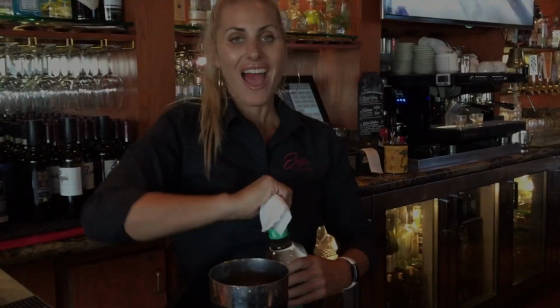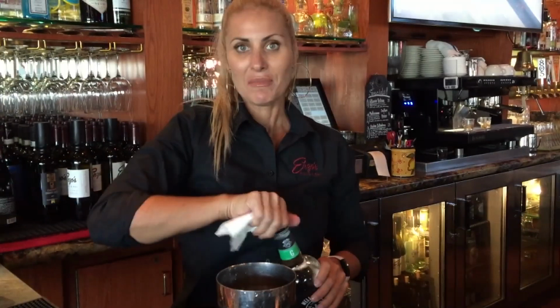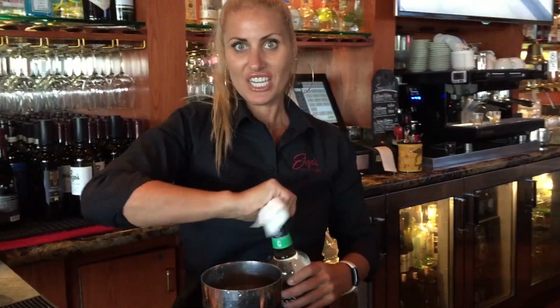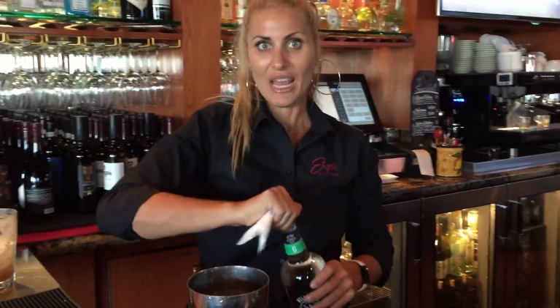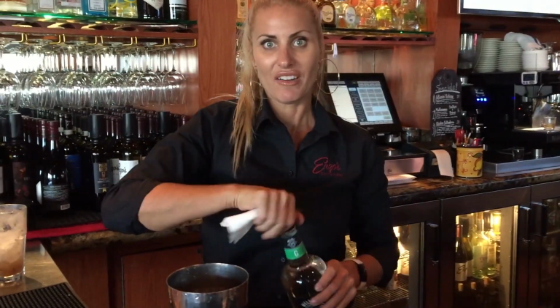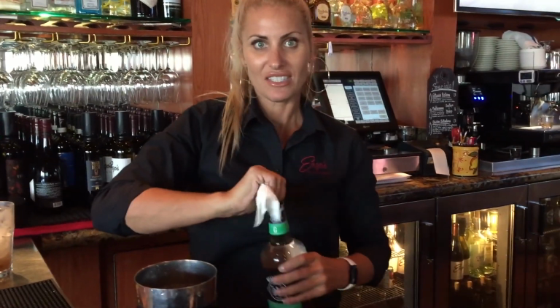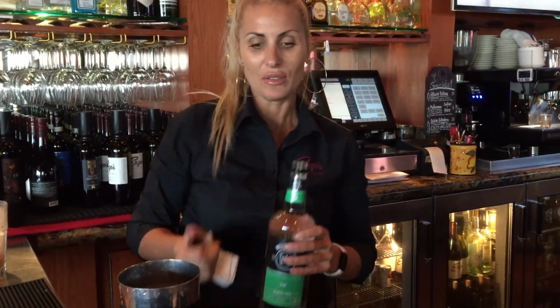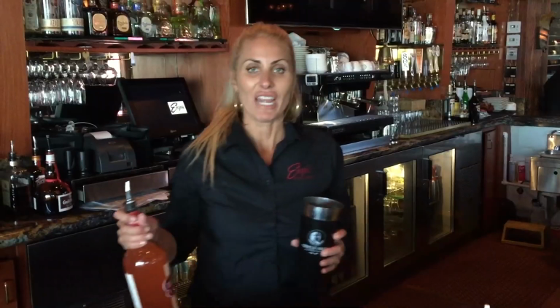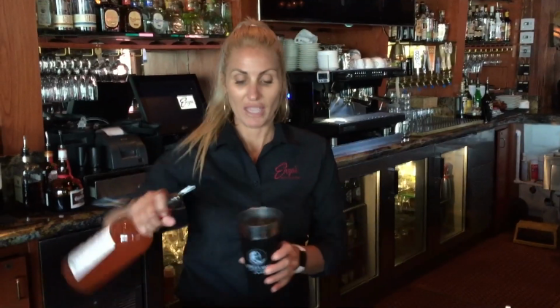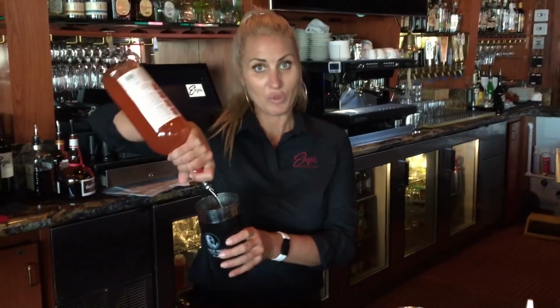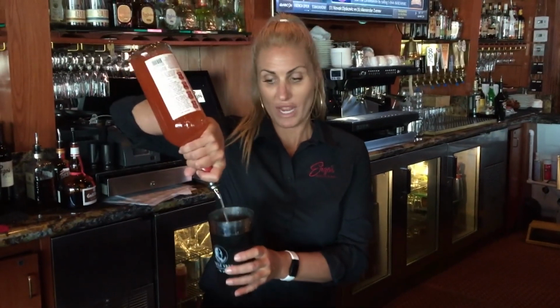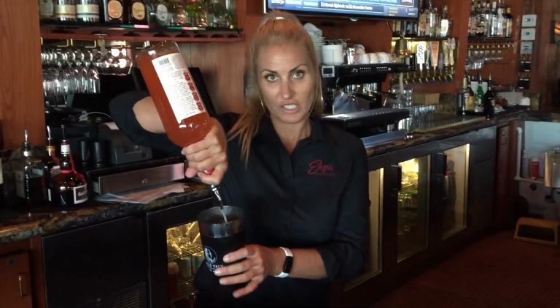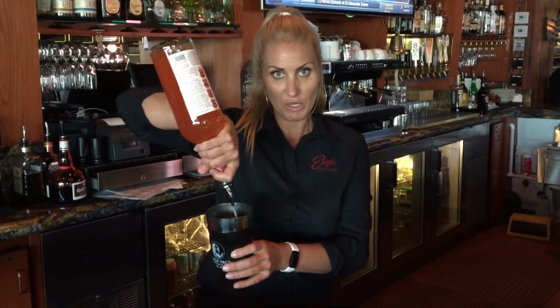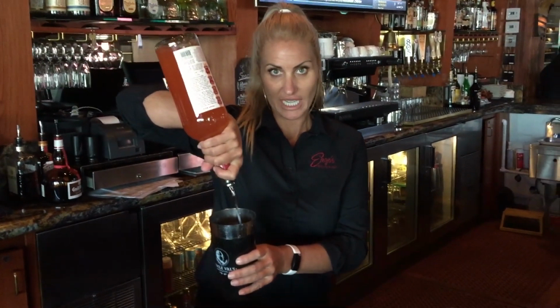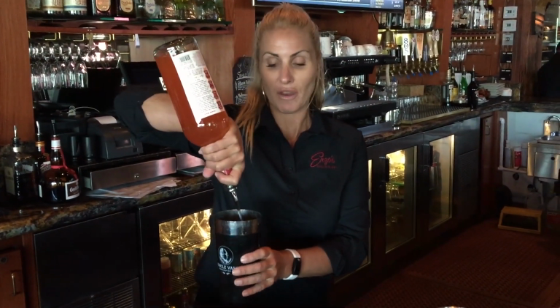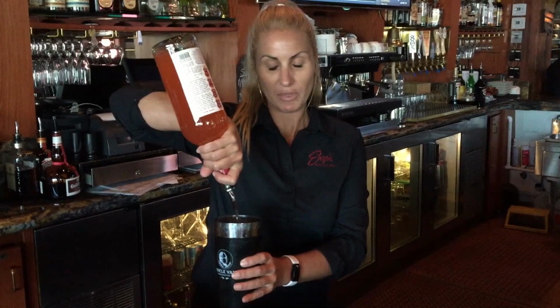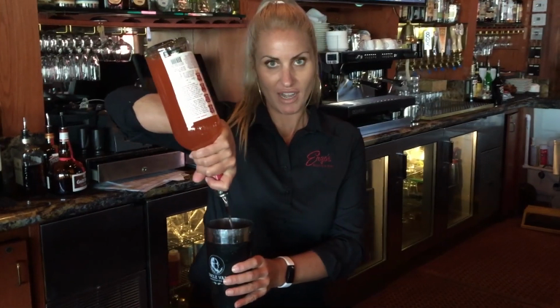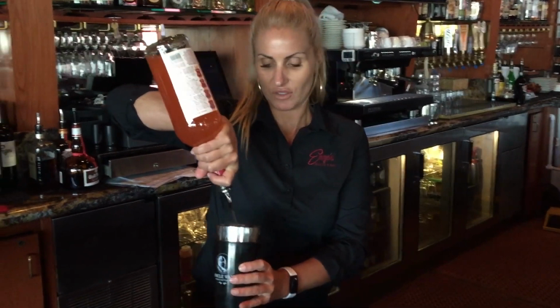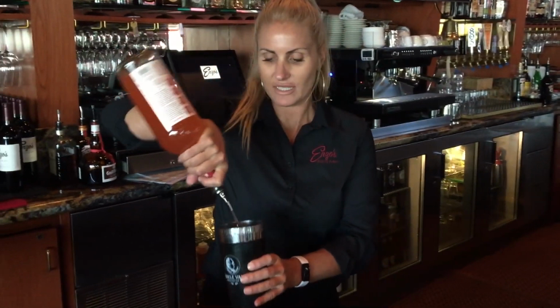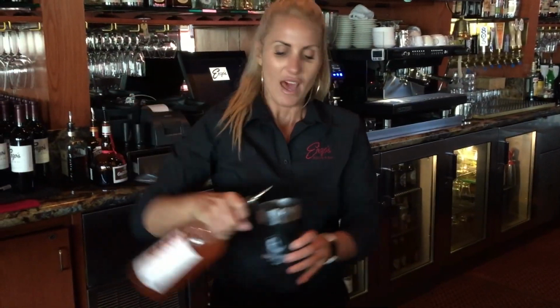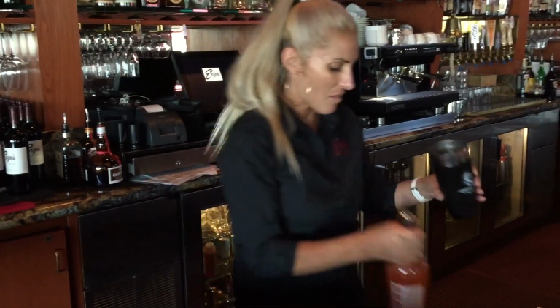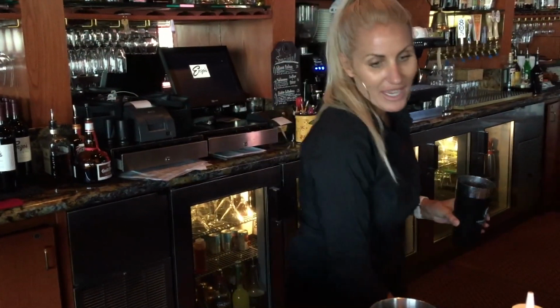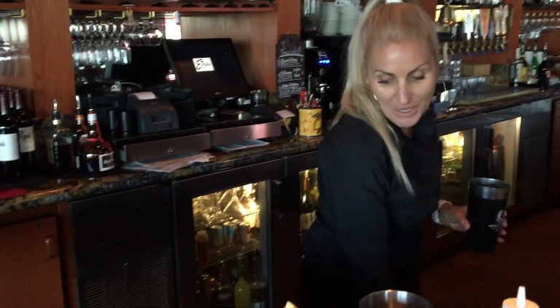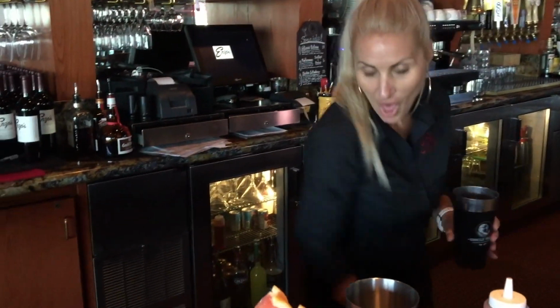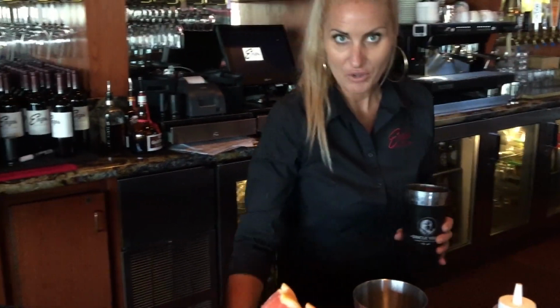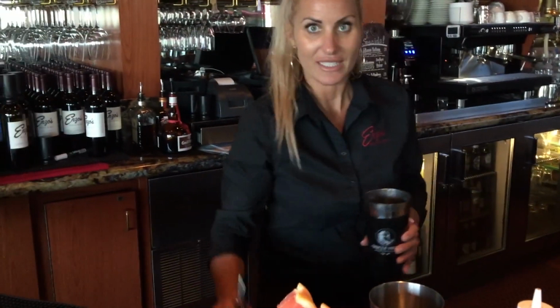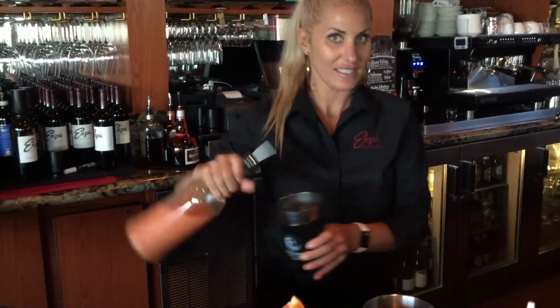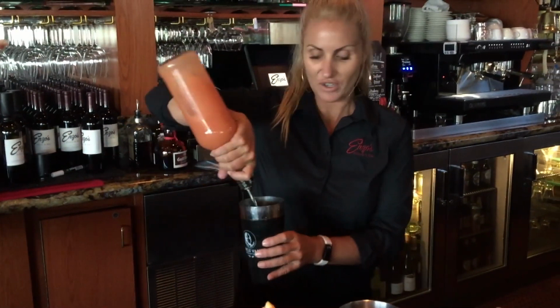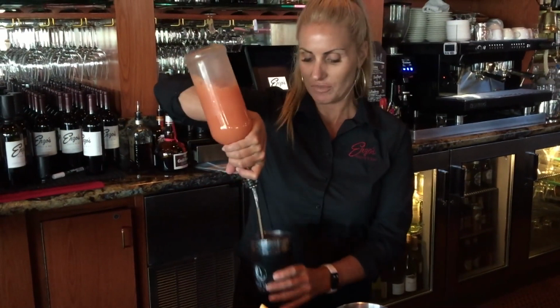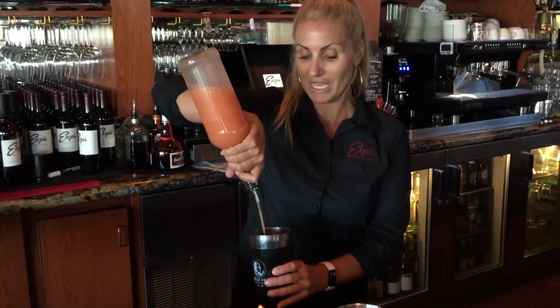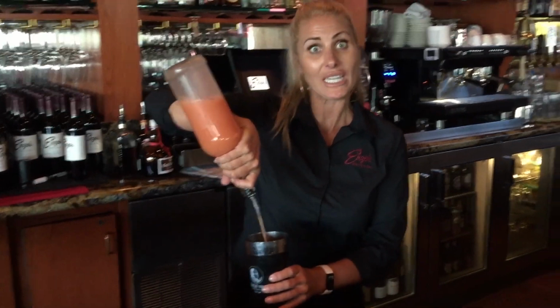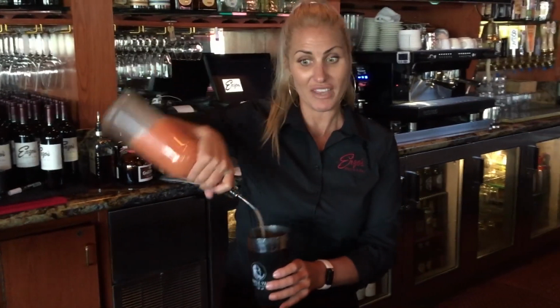Hi, my name is Jean and I work here at Enzo's. Right now I'm making our Ruby Red Citrus Martini. It's very popular here at Enzo's. I'm not going to give you all the ingredients because it's a secret, but people love it.